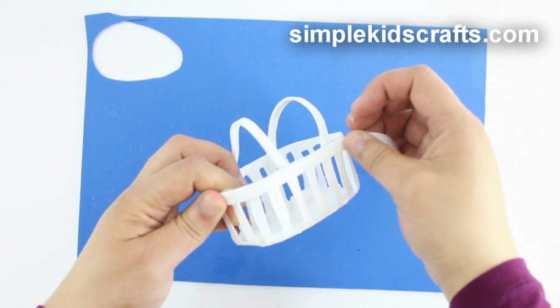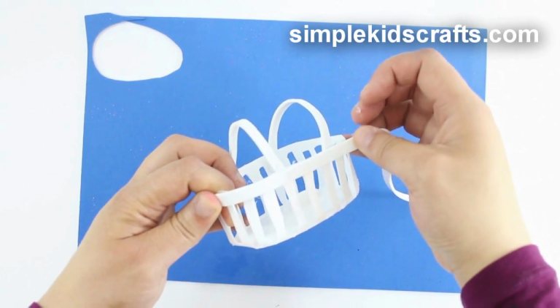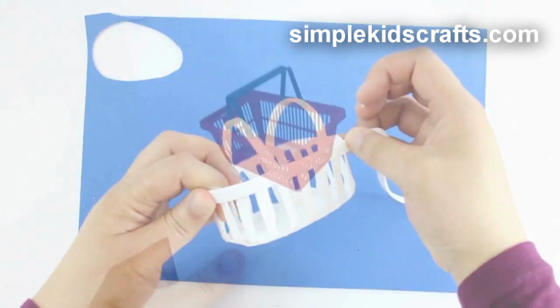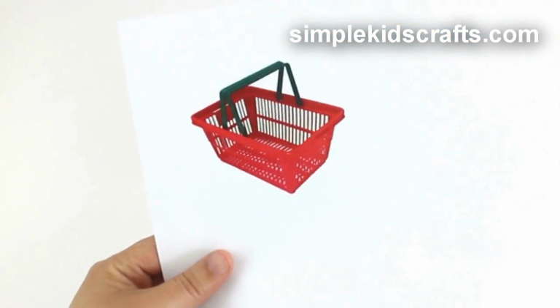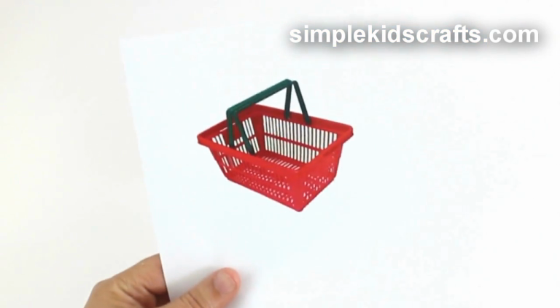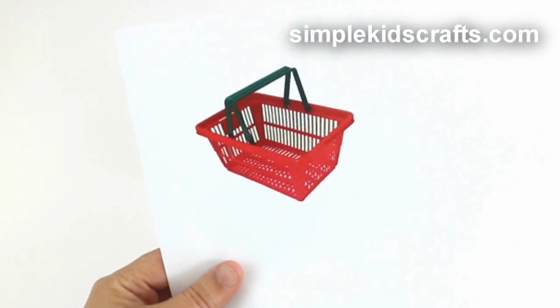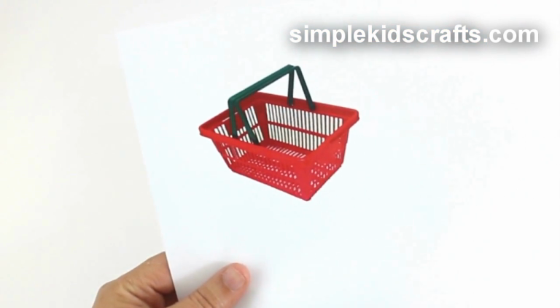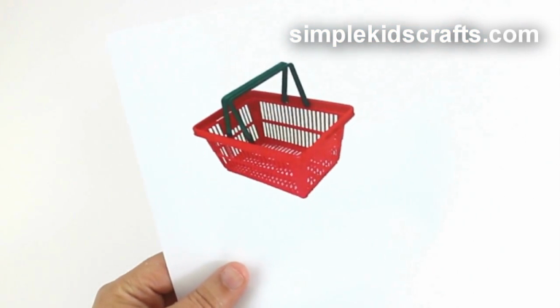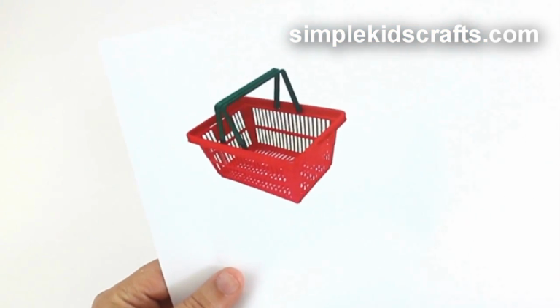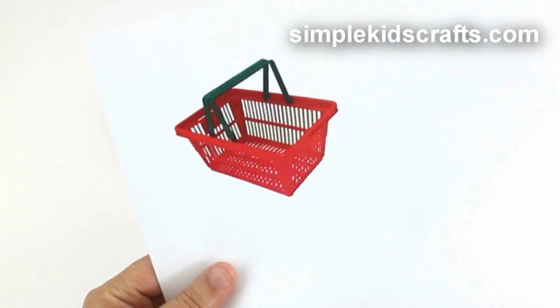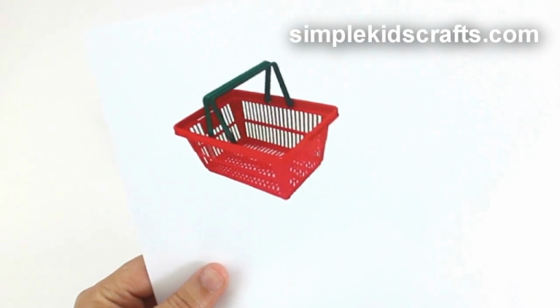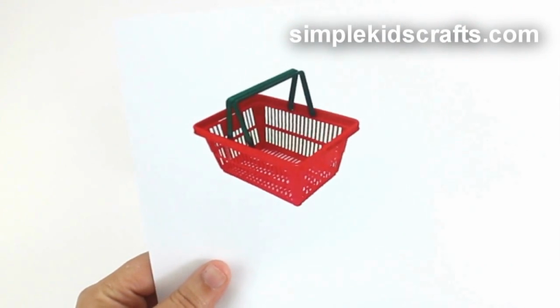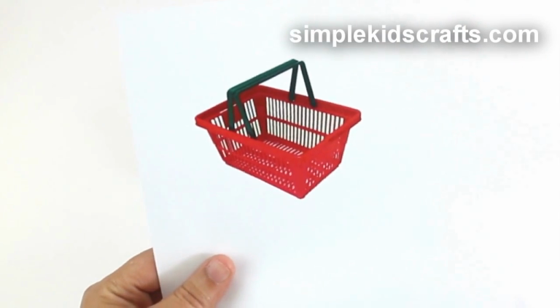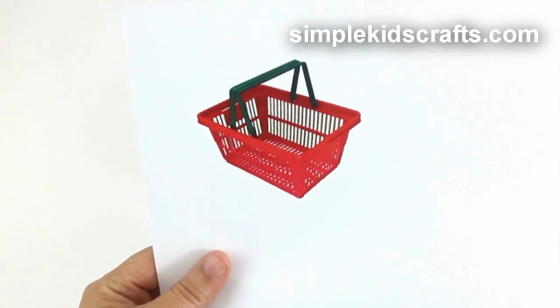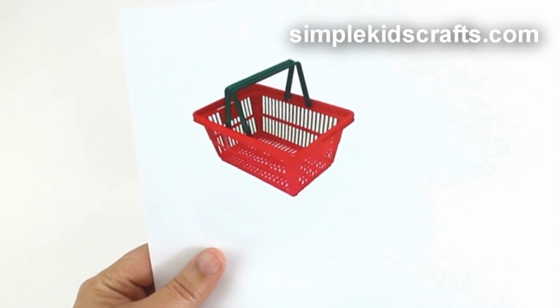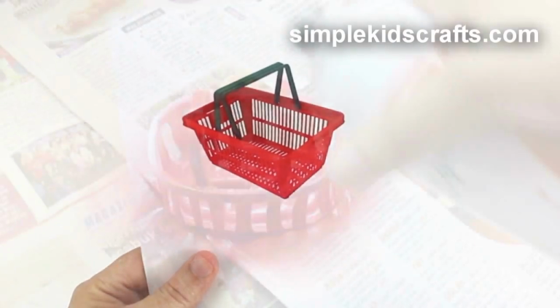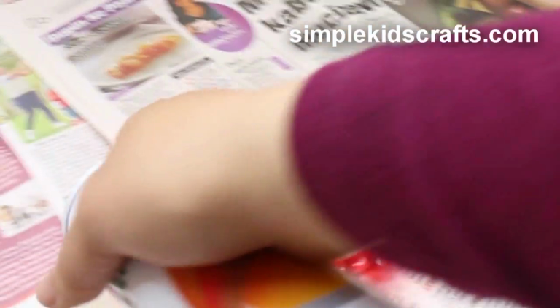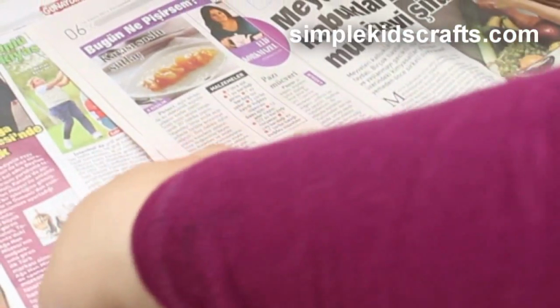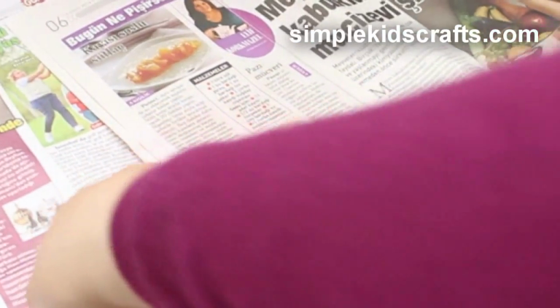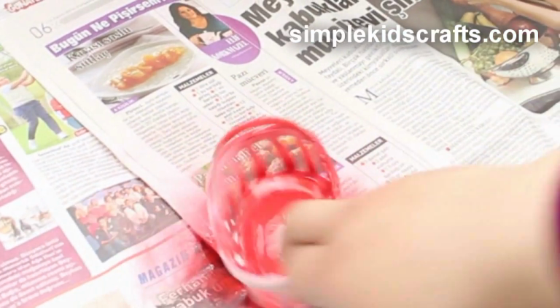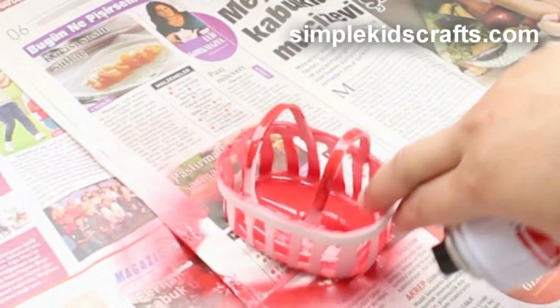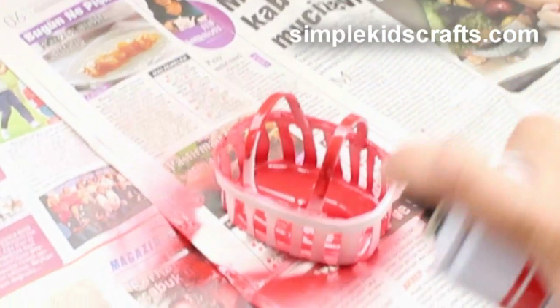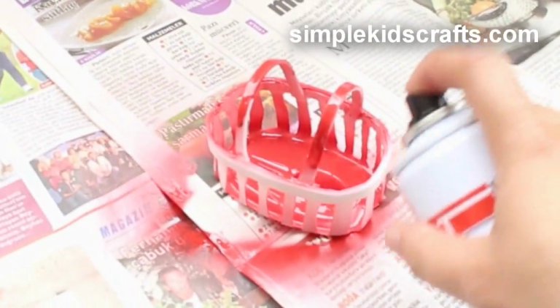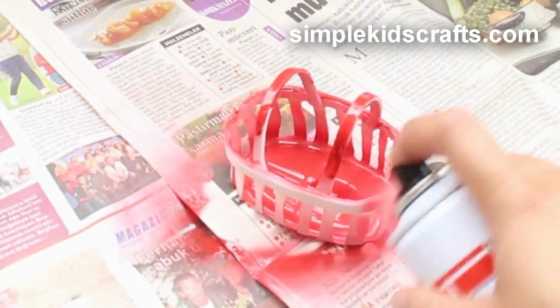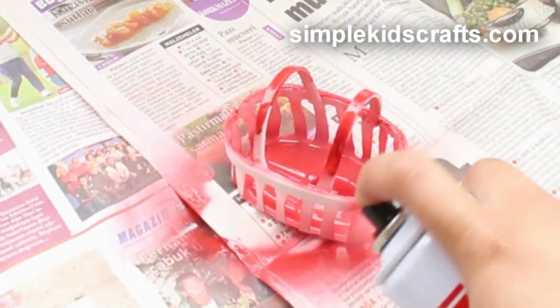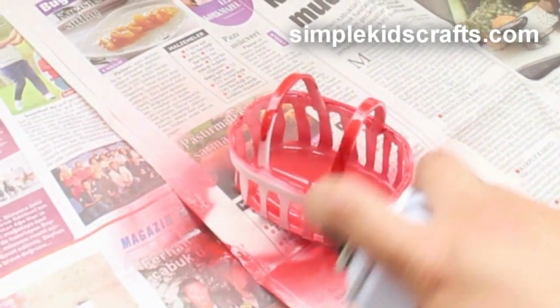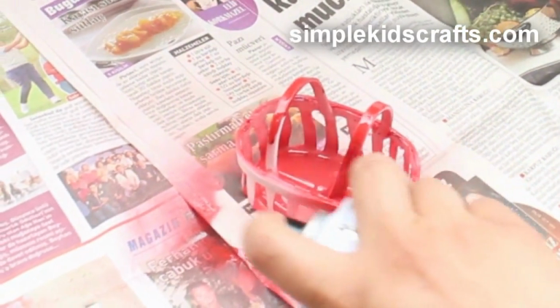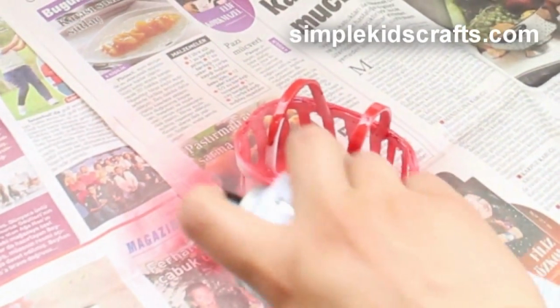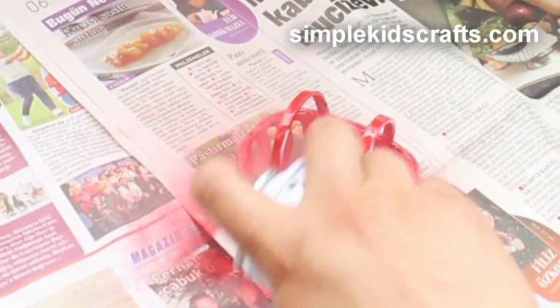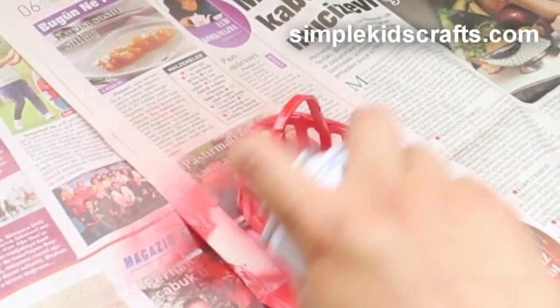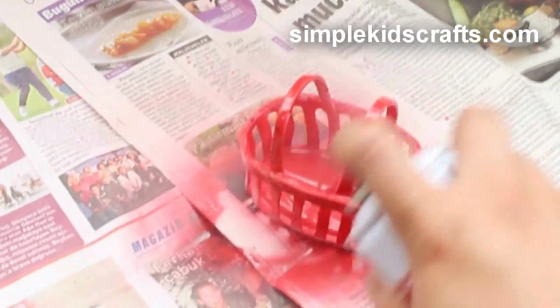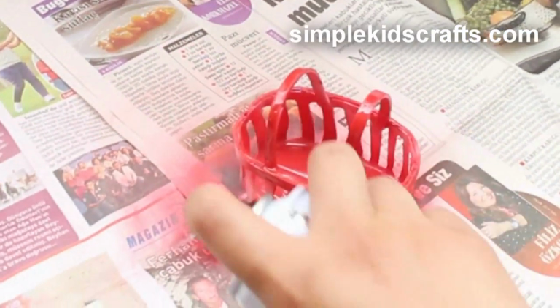At this point the basket is done, but if you want to make your basket look as real as possible, you will have to paint it. I will paint mine using red and the handles in black.